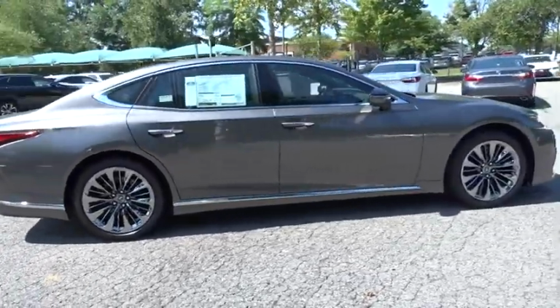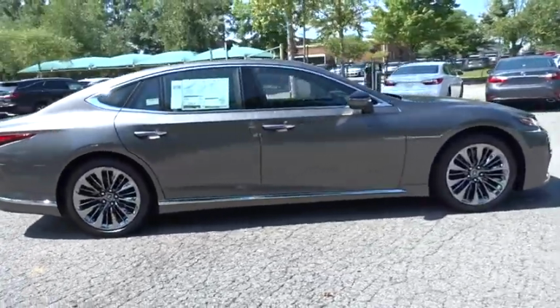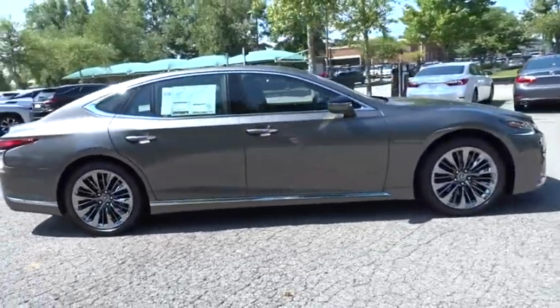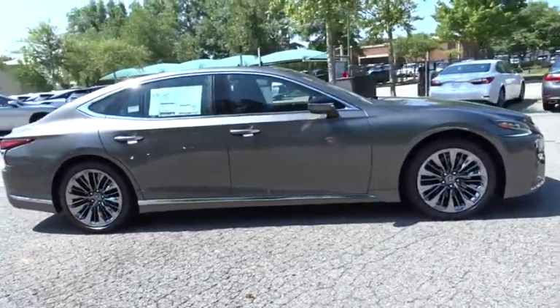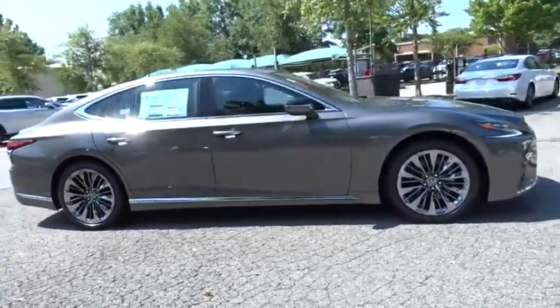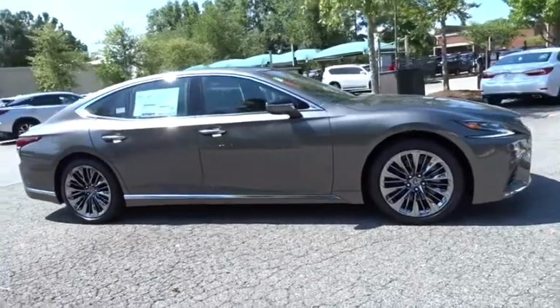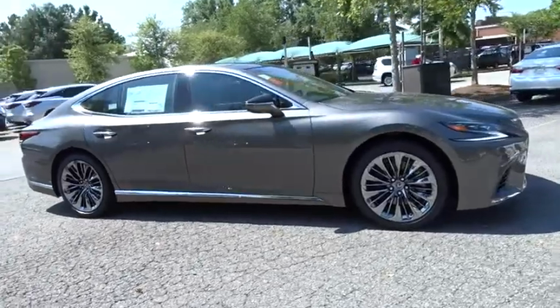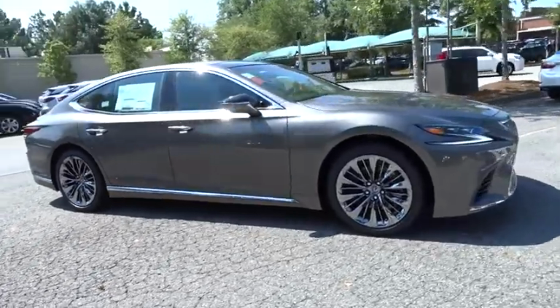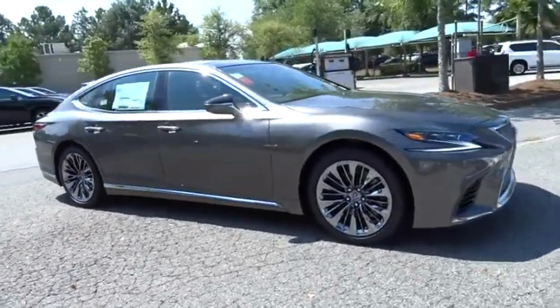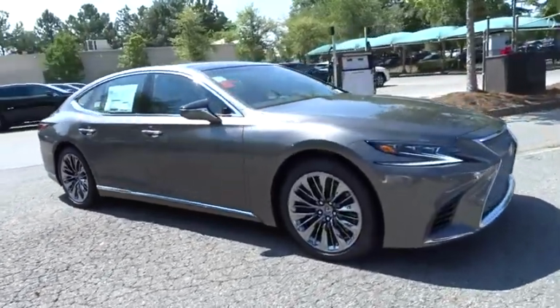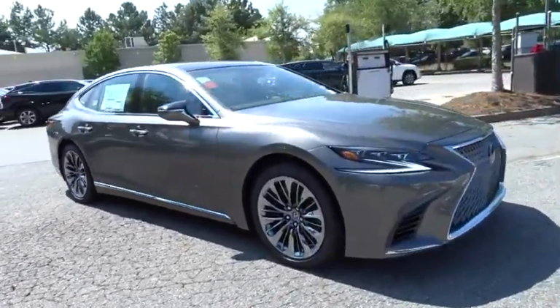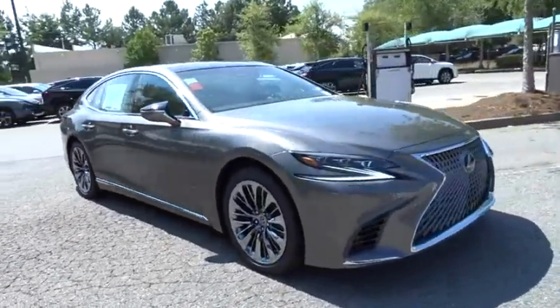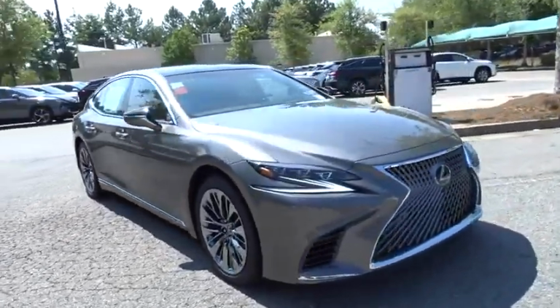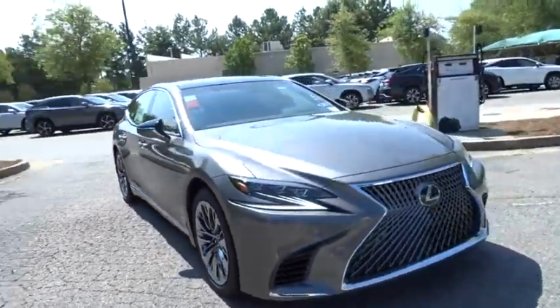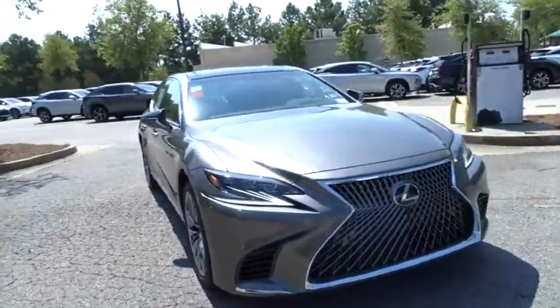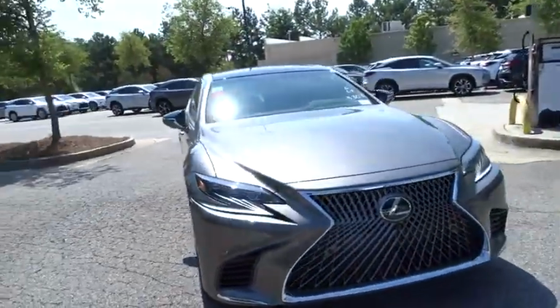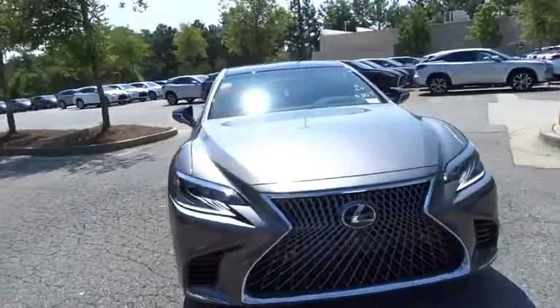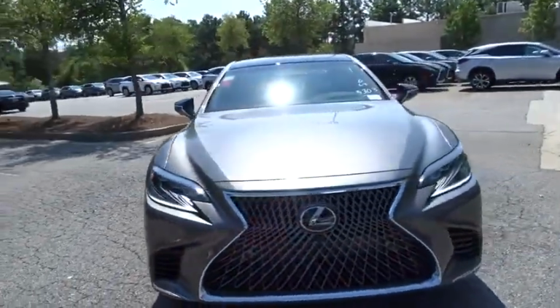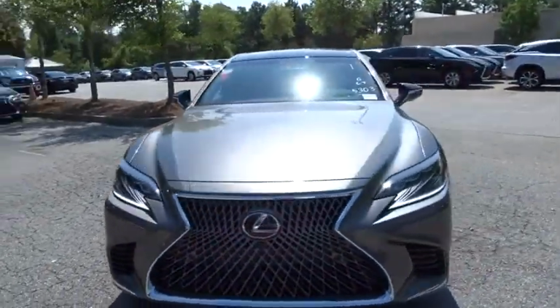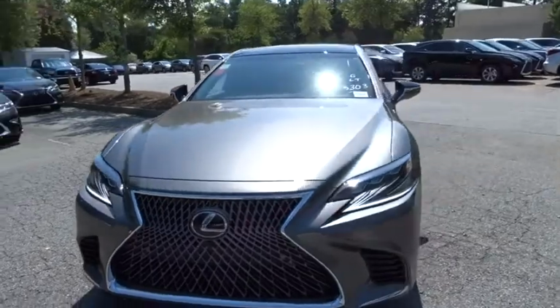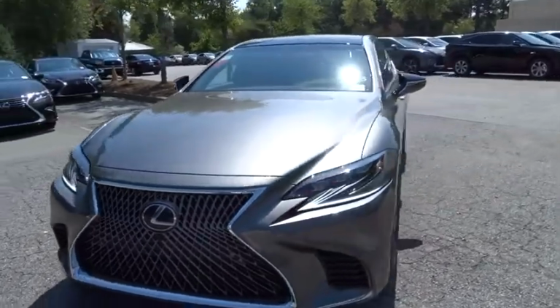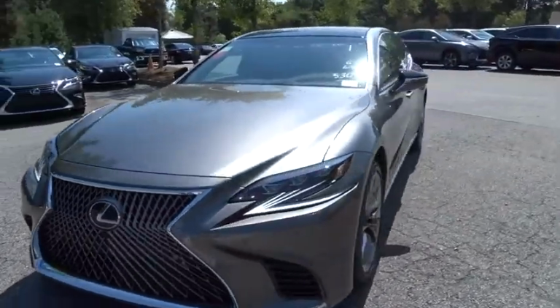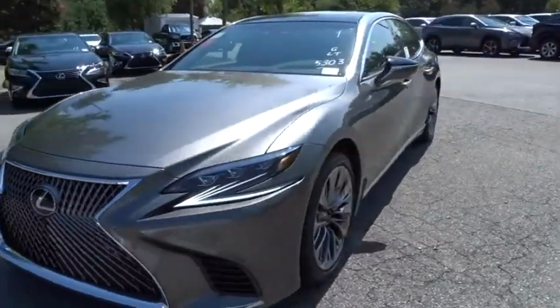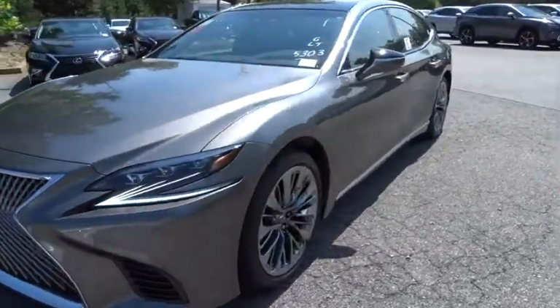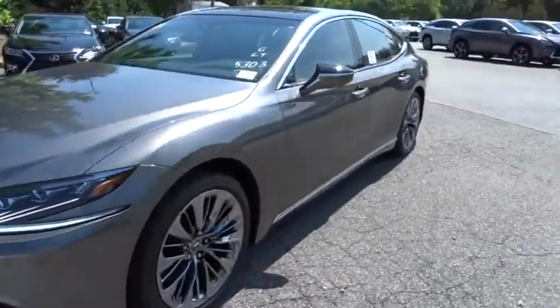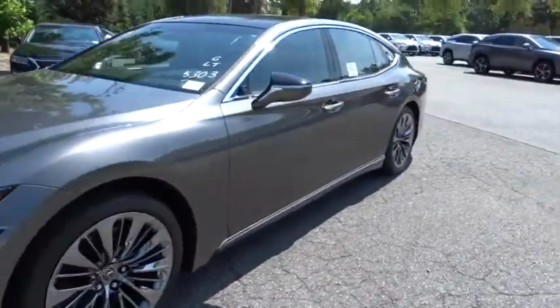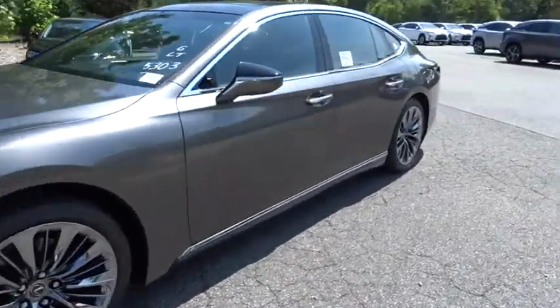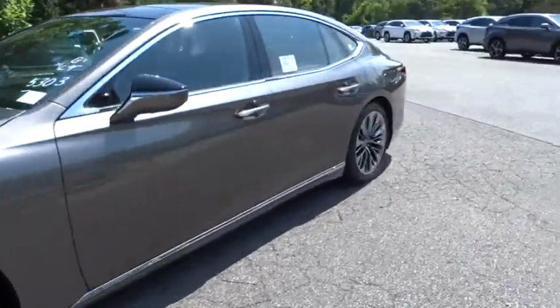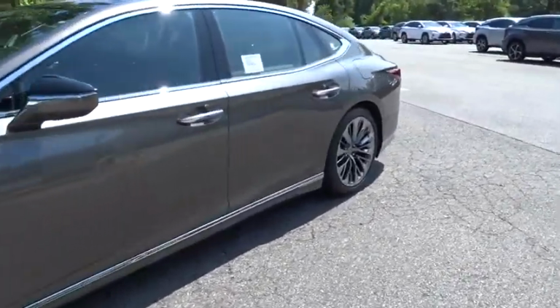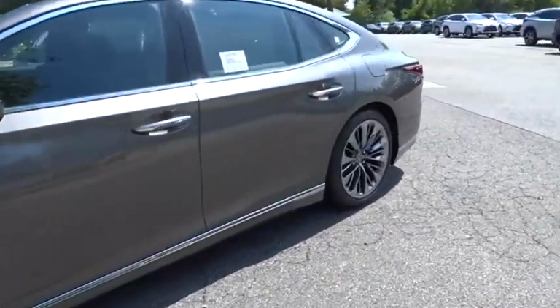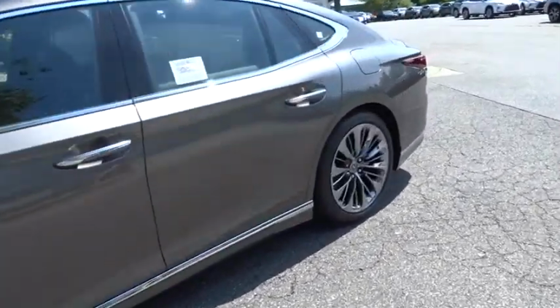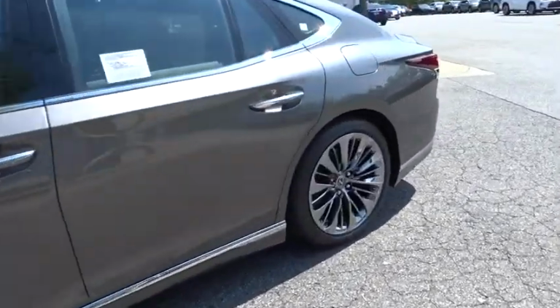Here are some of this vehicle's great options: power liftgate, power passenger seat, stability control, traction control, keyless entry, lane departure warning, backup camera, anti-lock braking system.